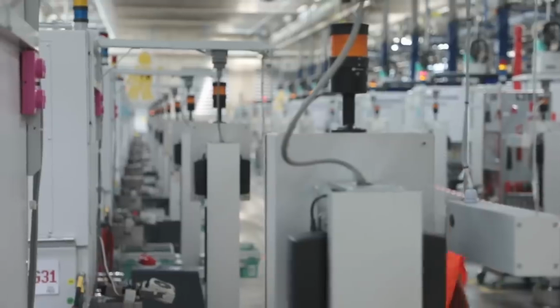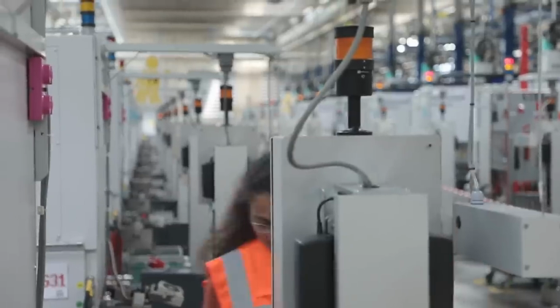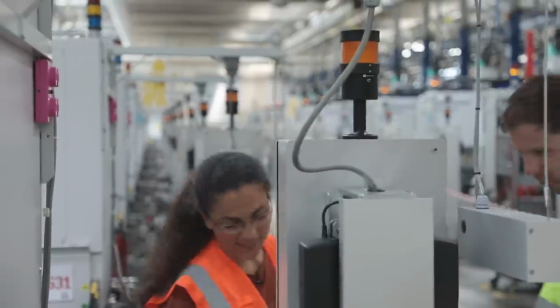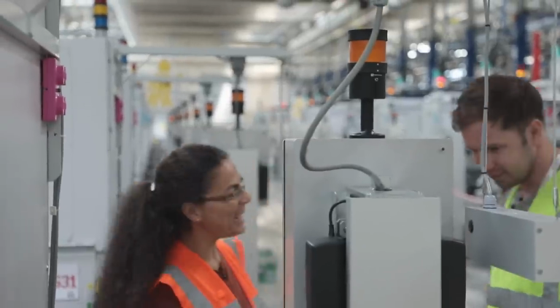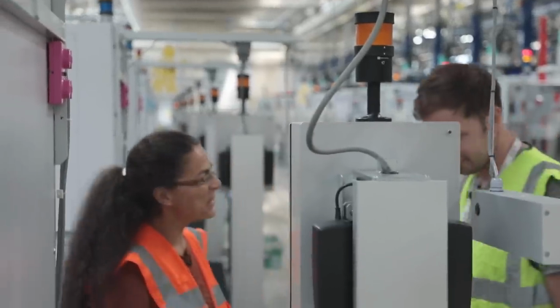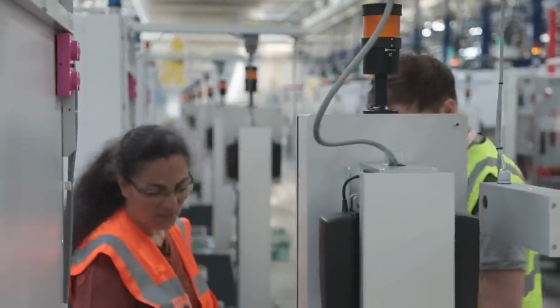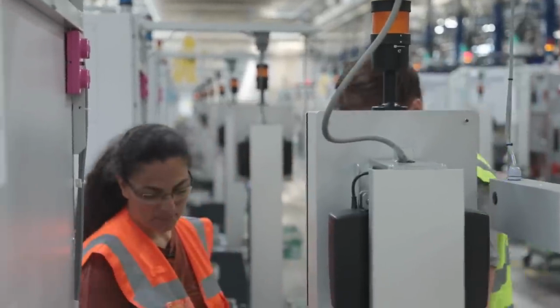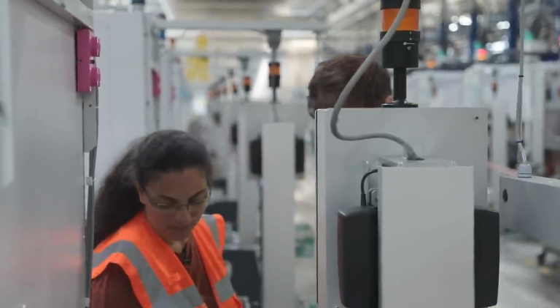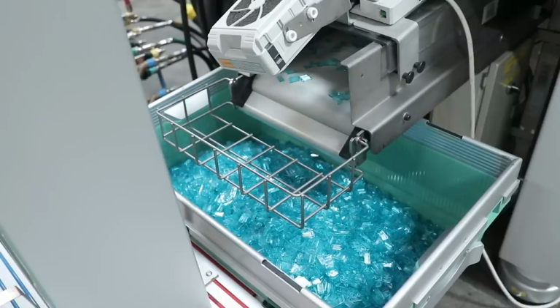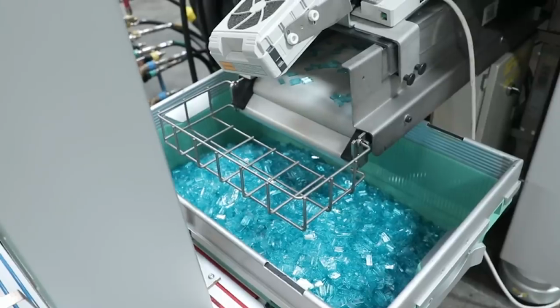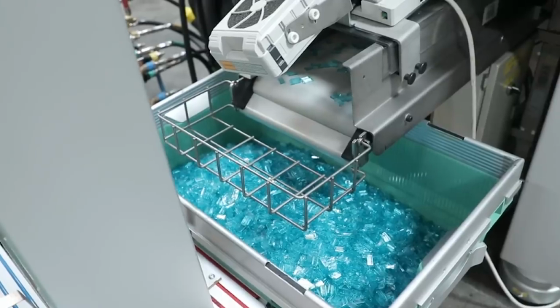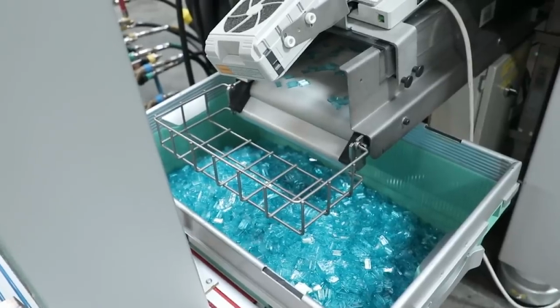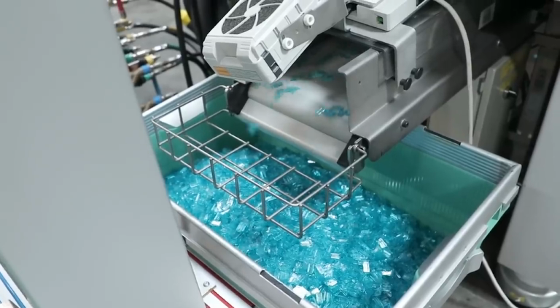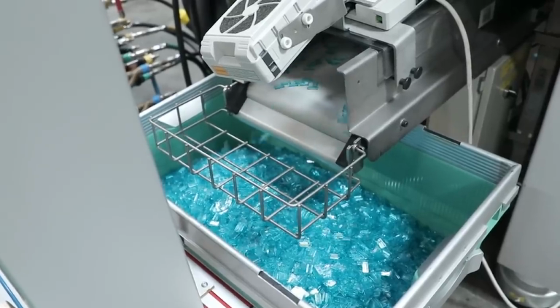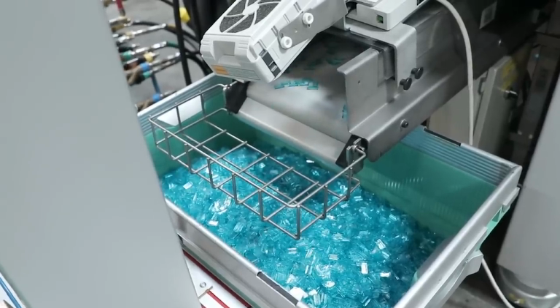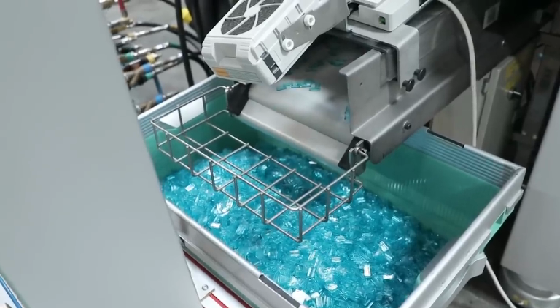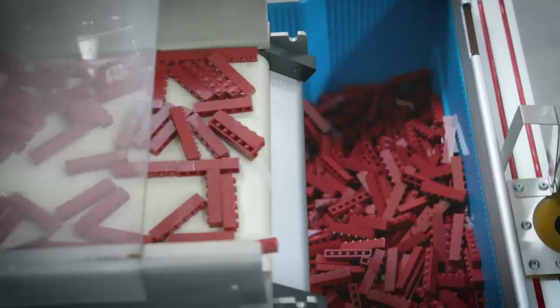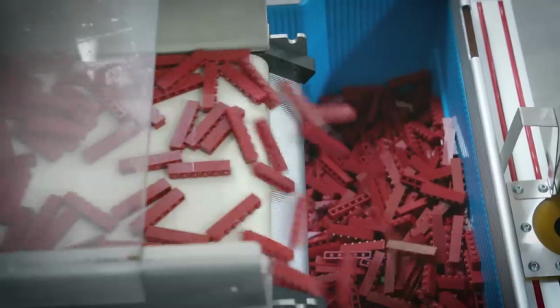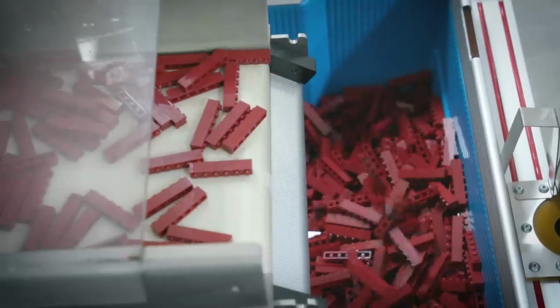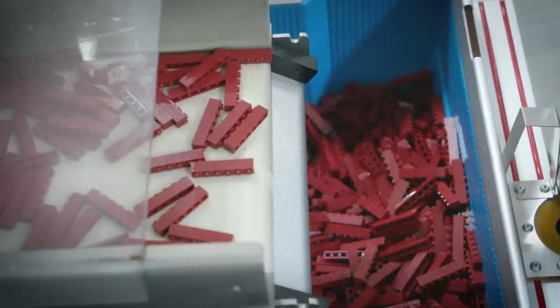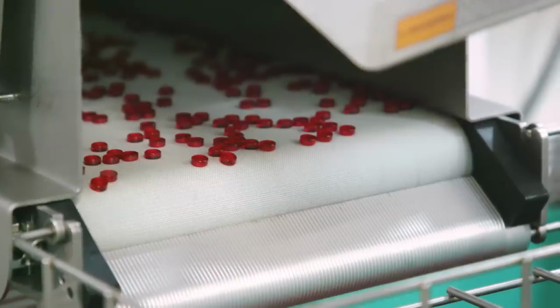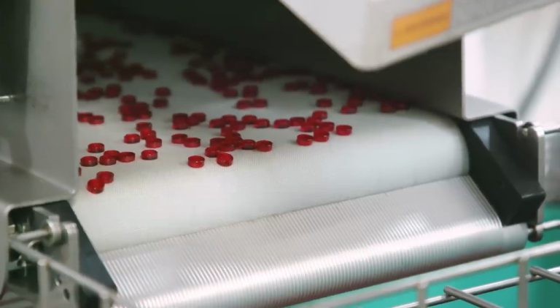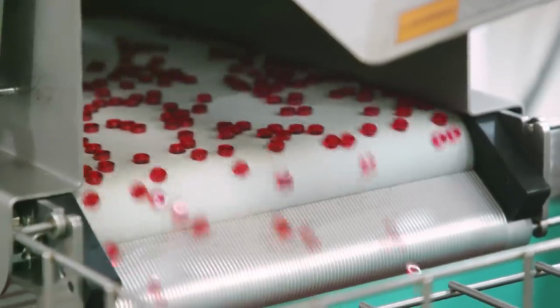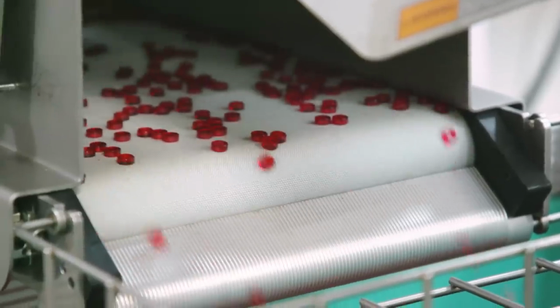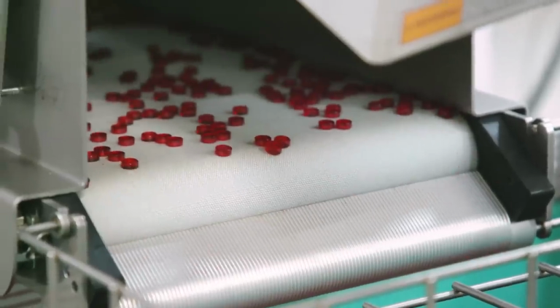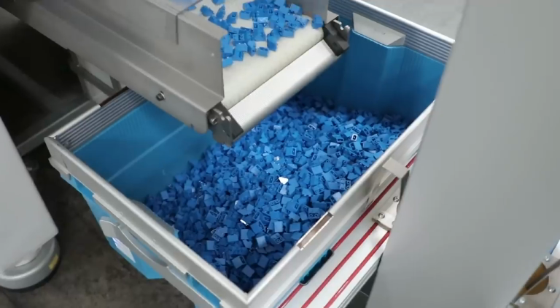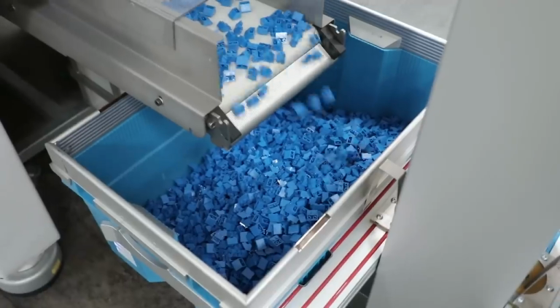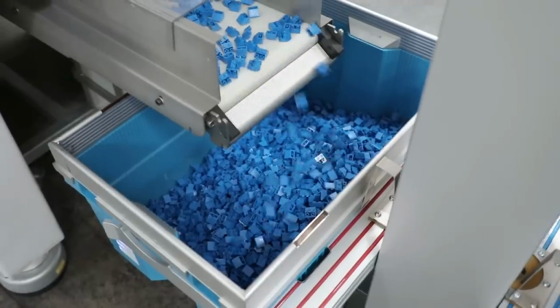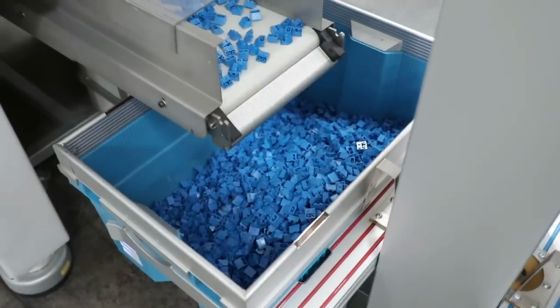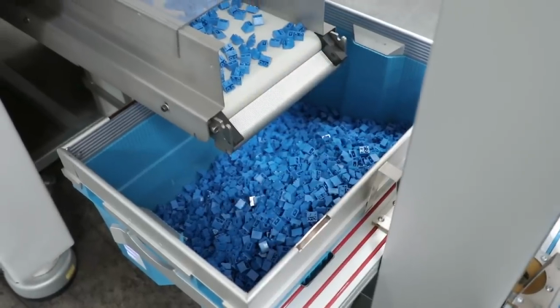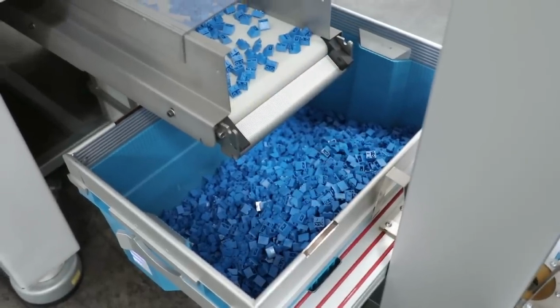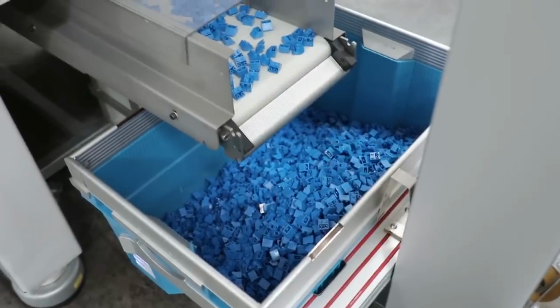Nice, shiny, beautiful bricks coming out here. When the bricks come out, they're approximately 70 degrees Celsius warm. Then they cool here on the cooling band and drop into the box.